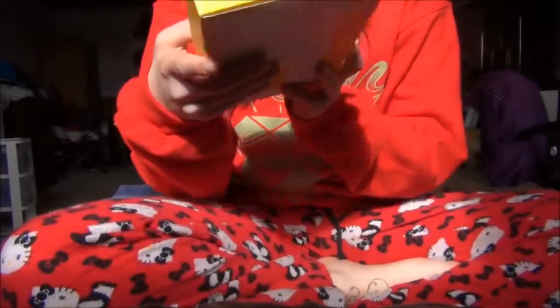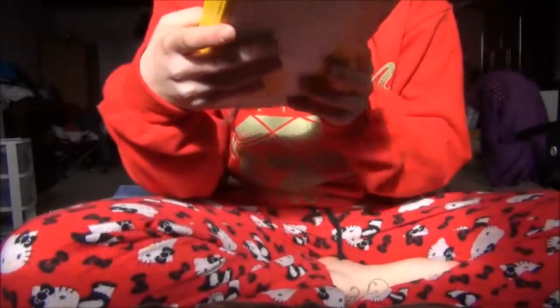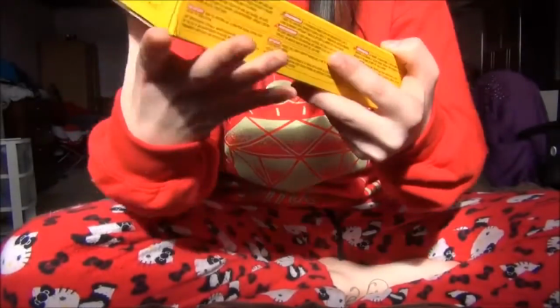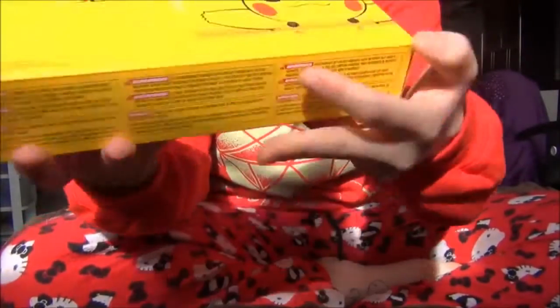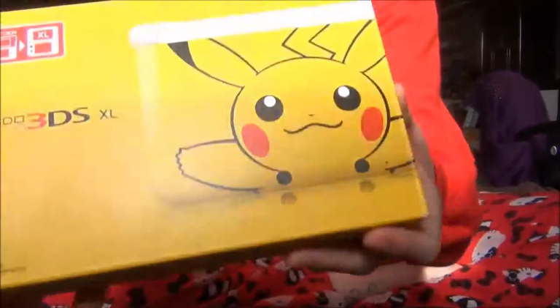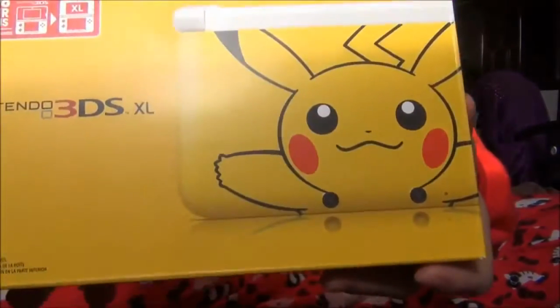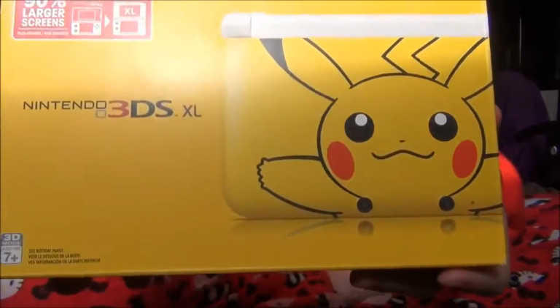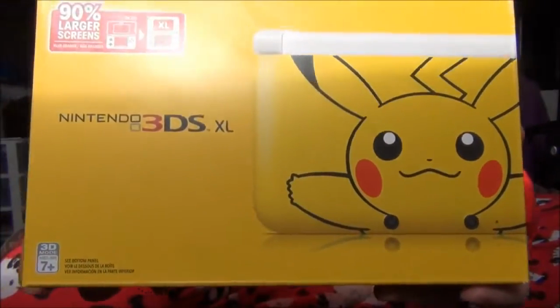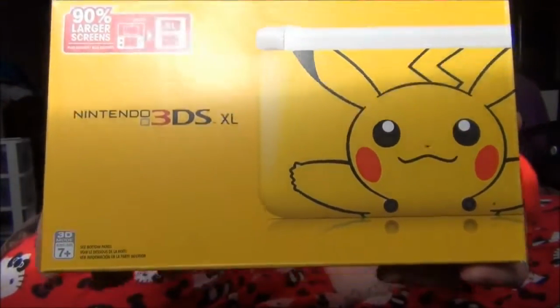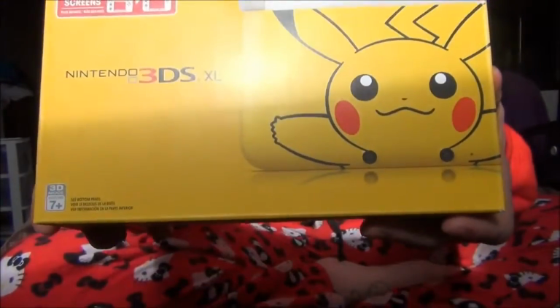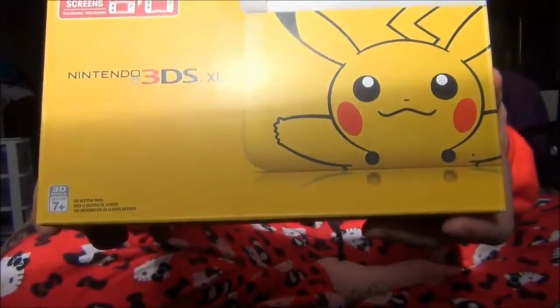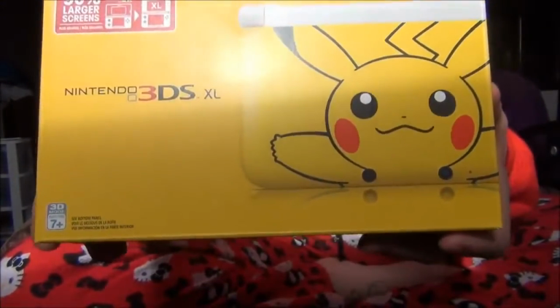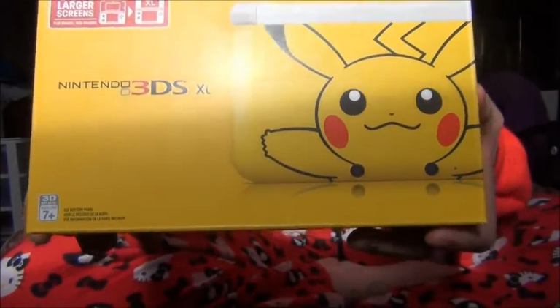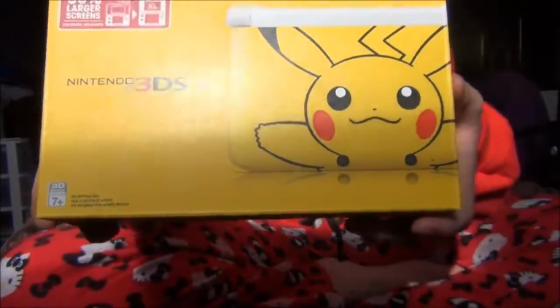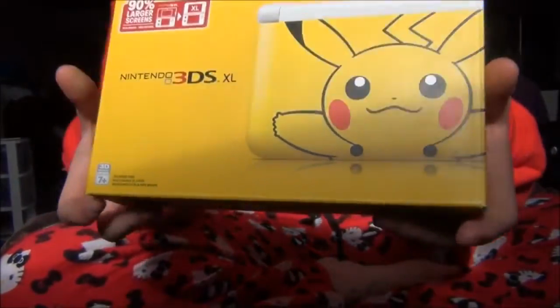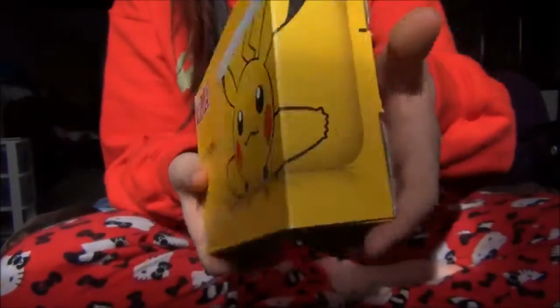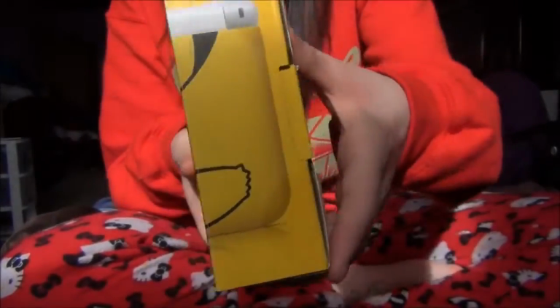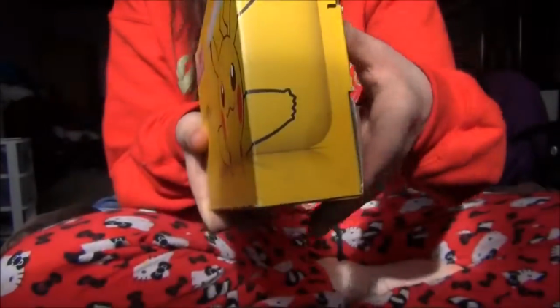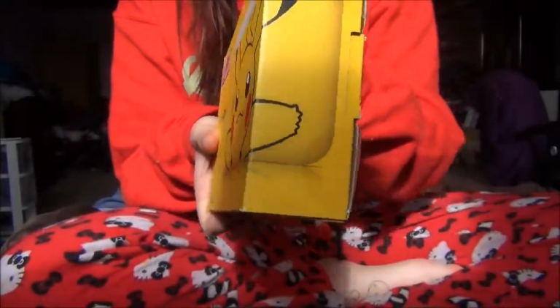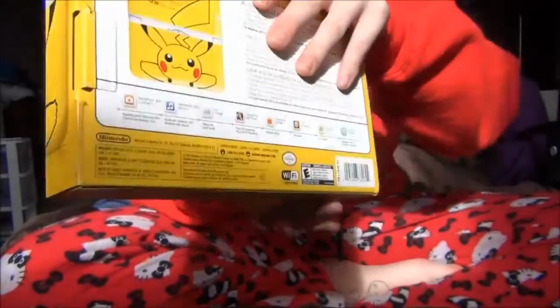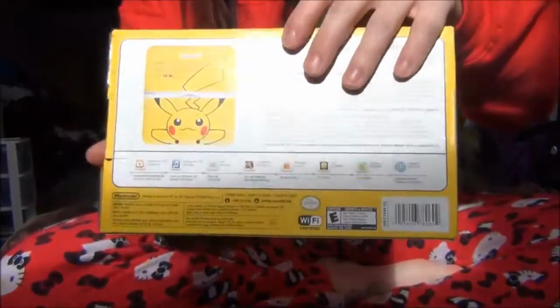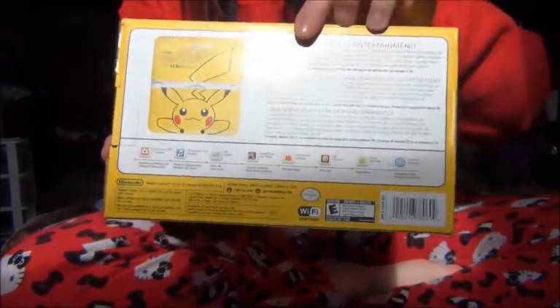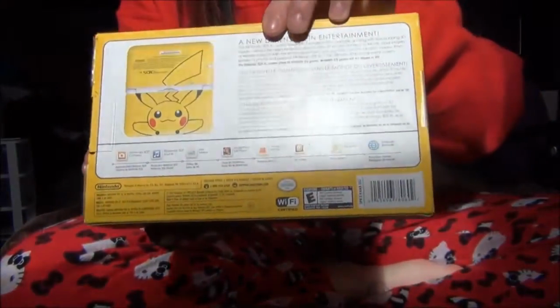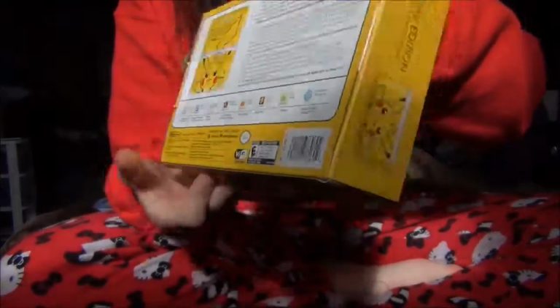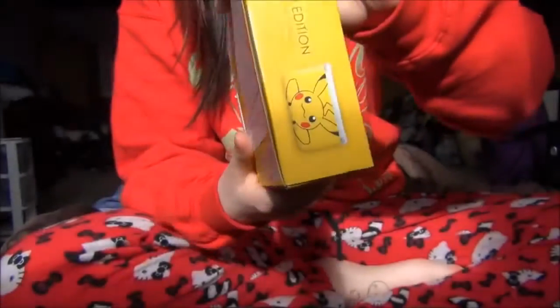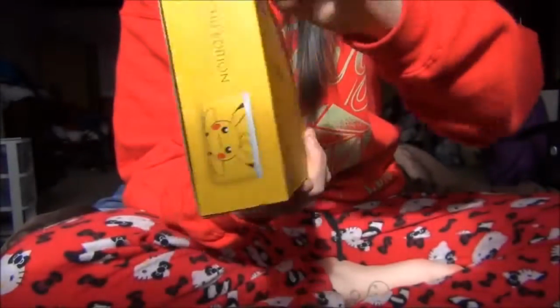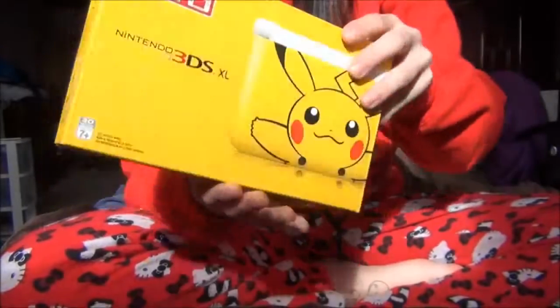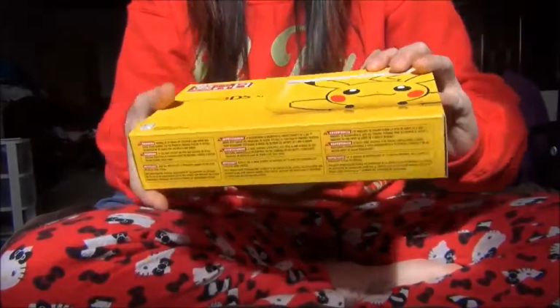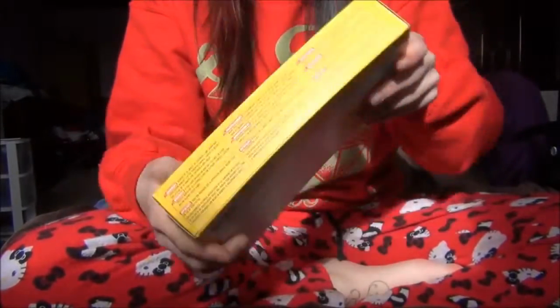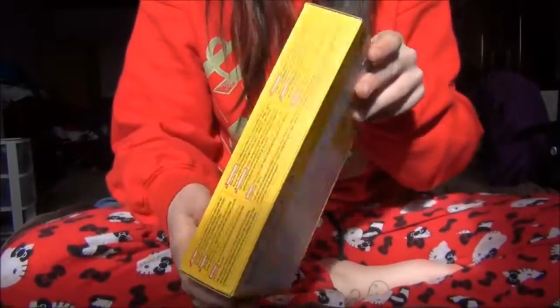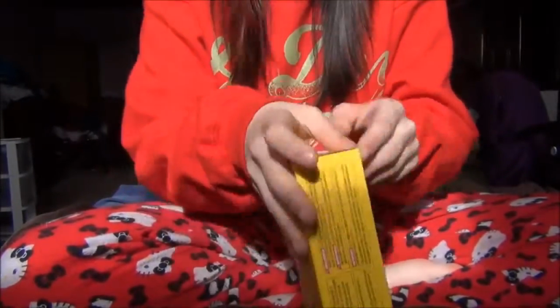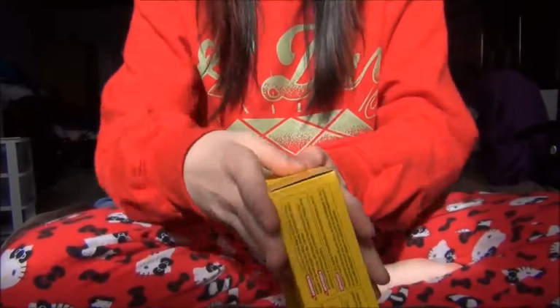I'll show you all the sides. This is the North American edition so it does come with the AC adapter. So let's just open this up.